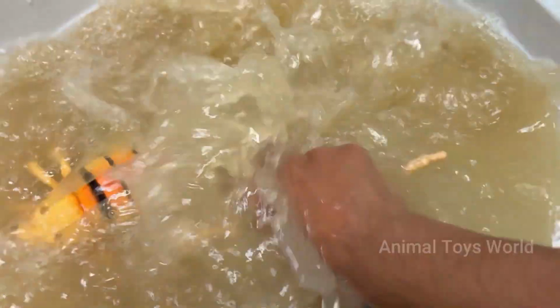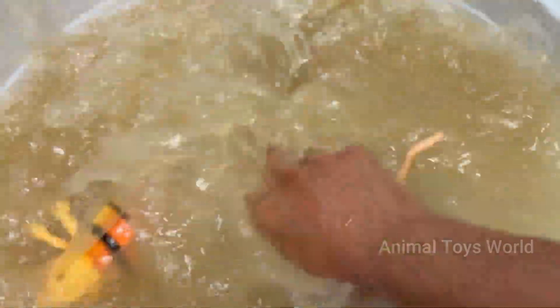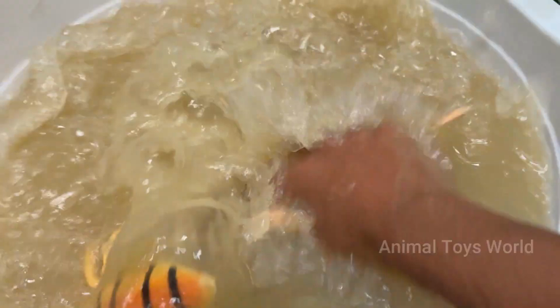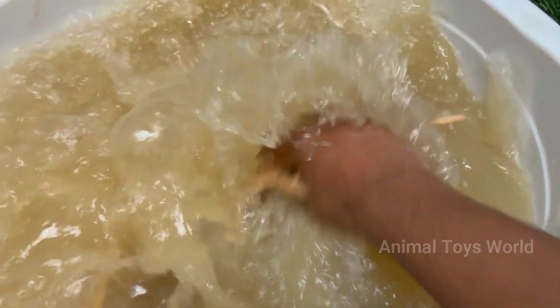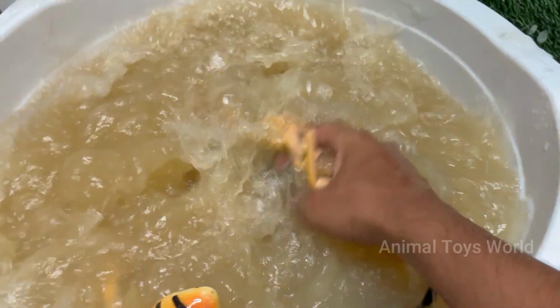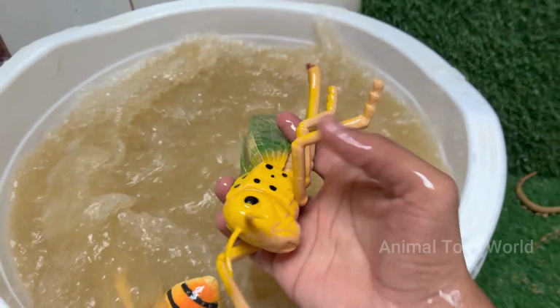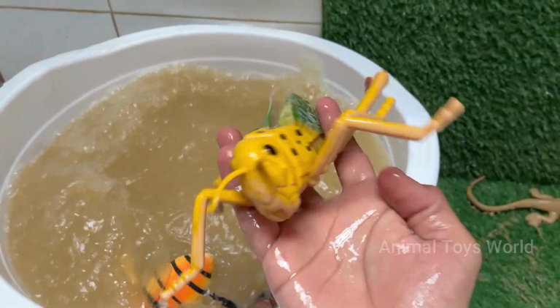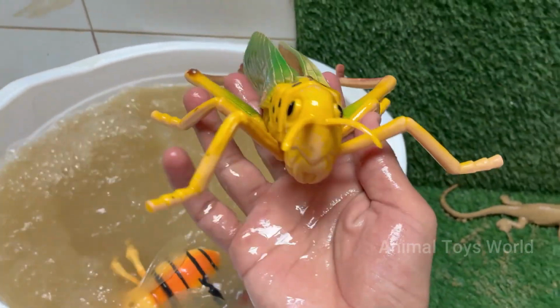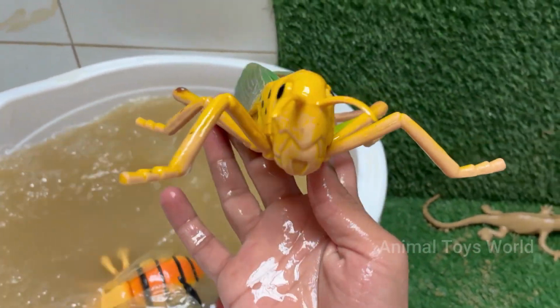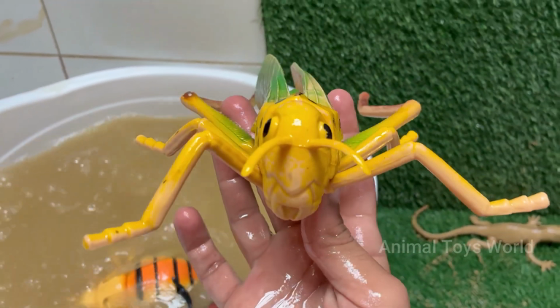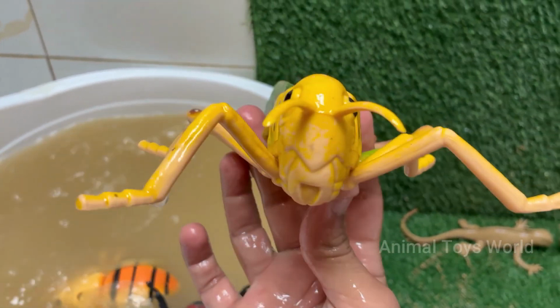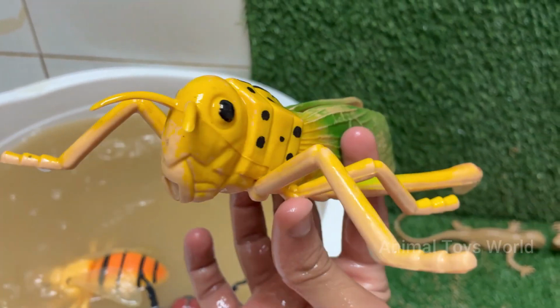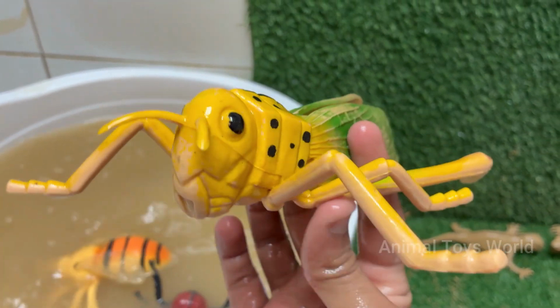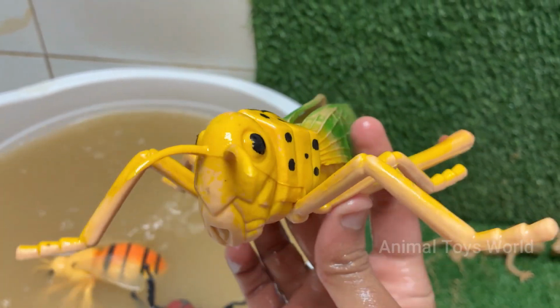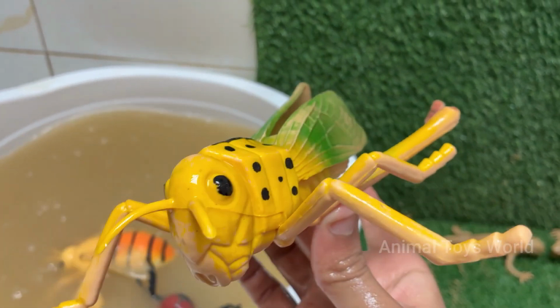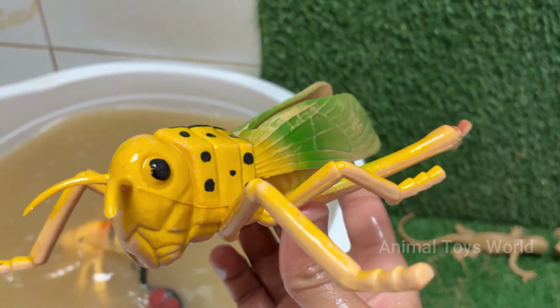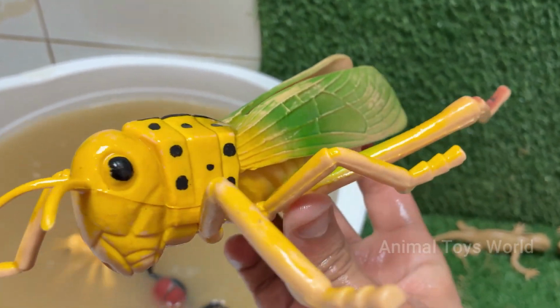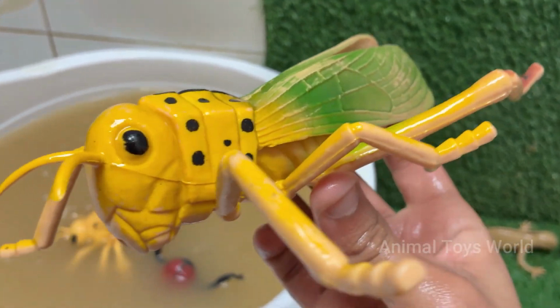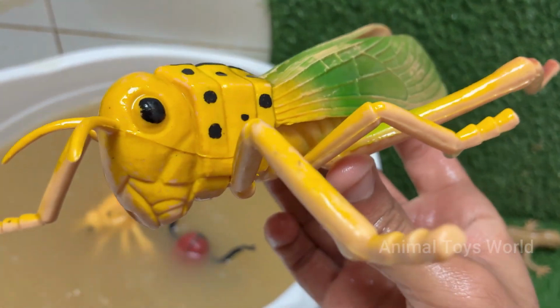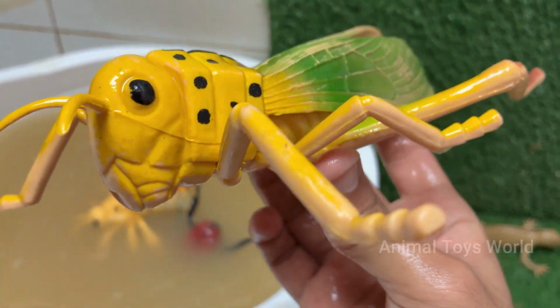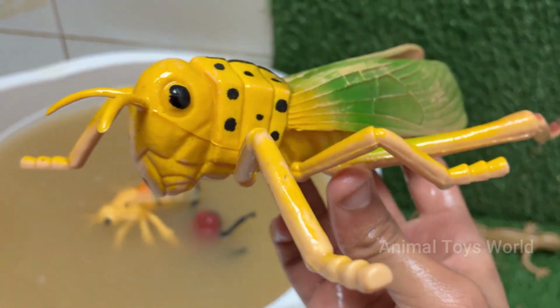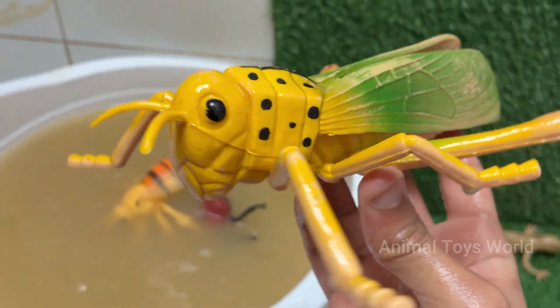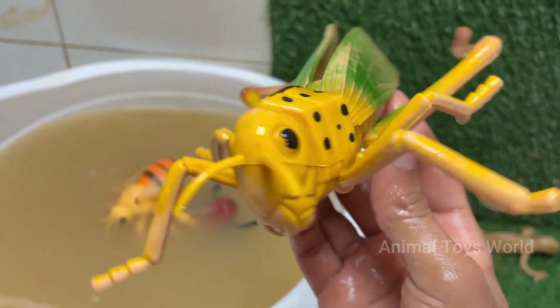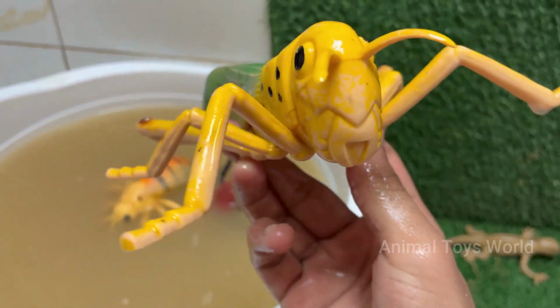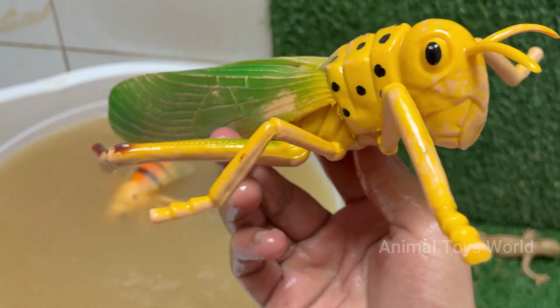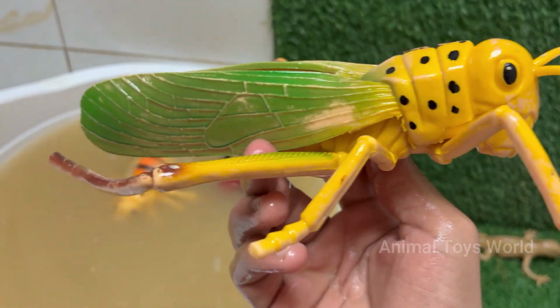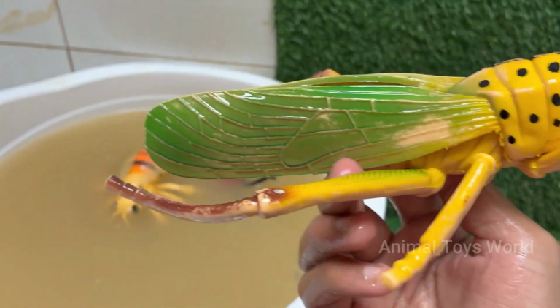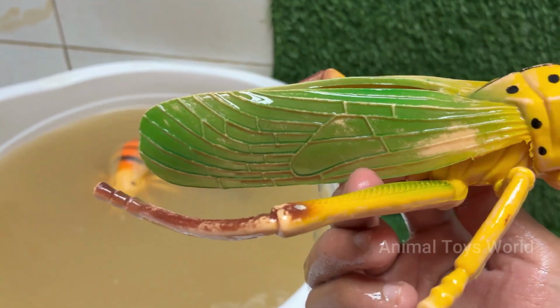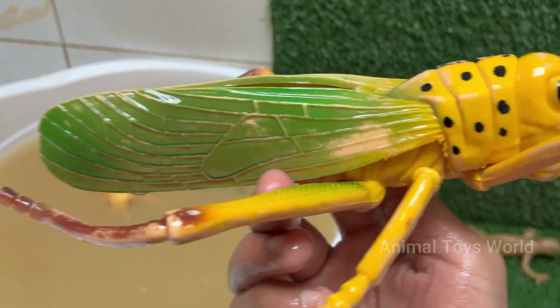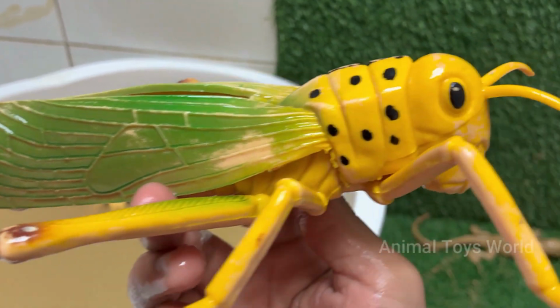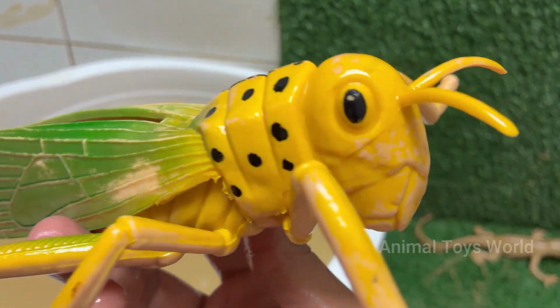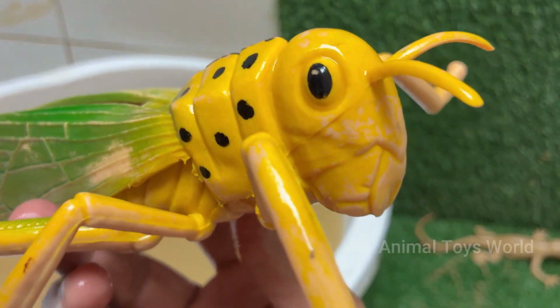Grasshoppers look like small, wingless adults and molt several times as they grow. They live in grasslands, forests, deserts, and even urban areas.